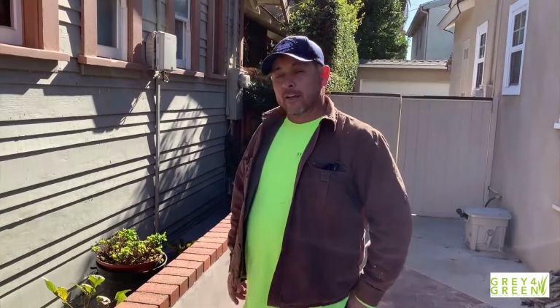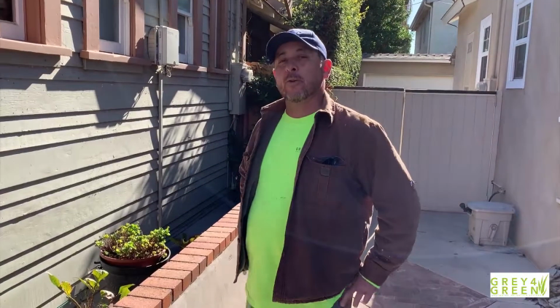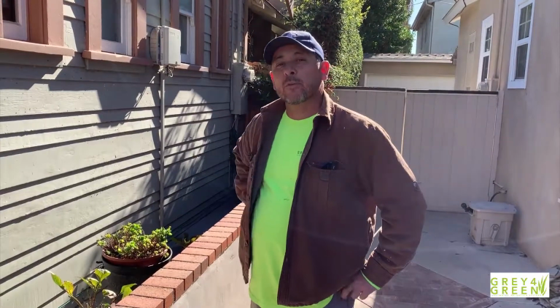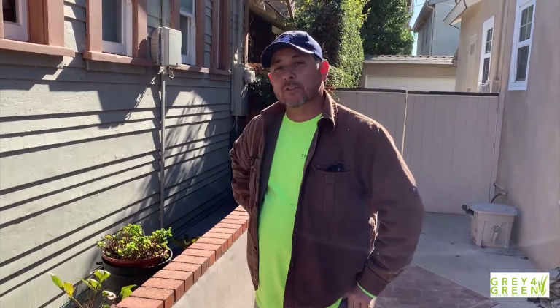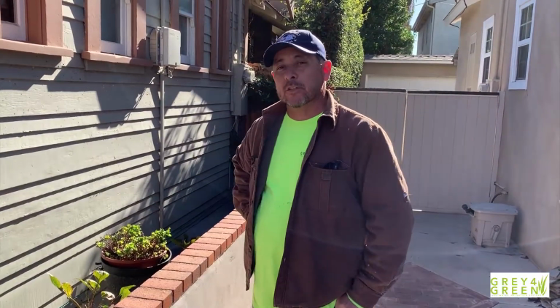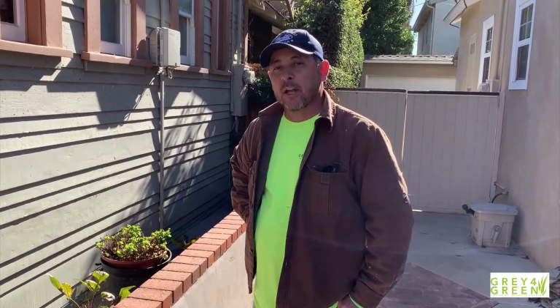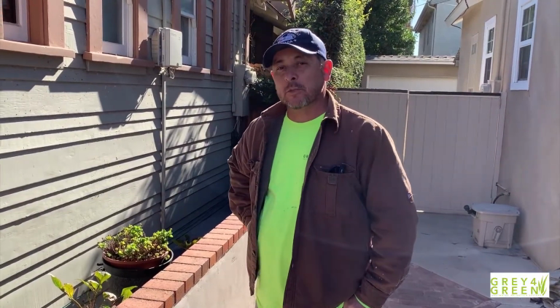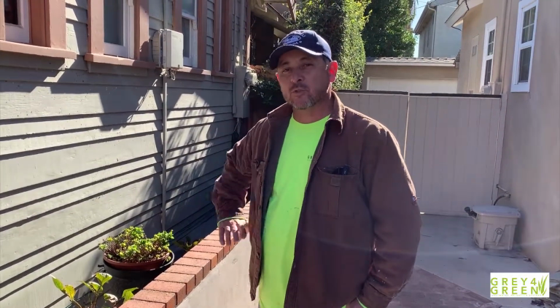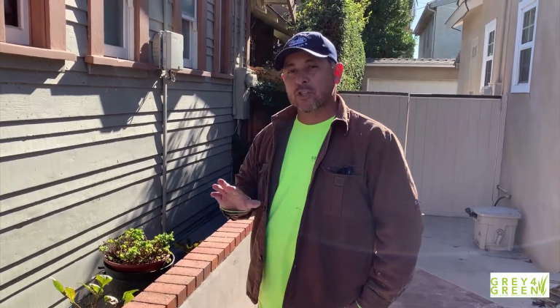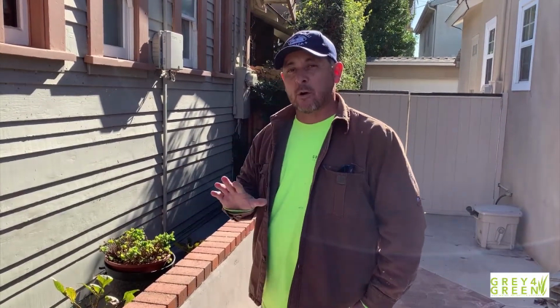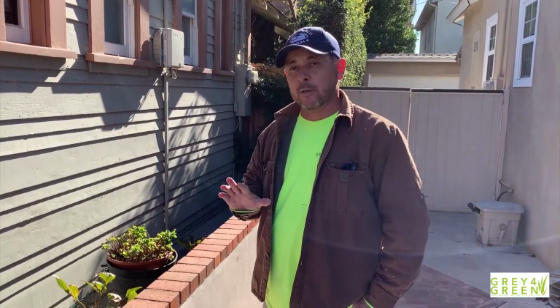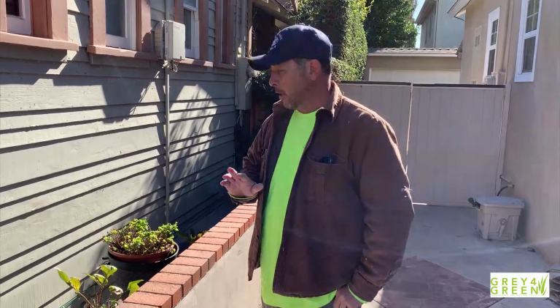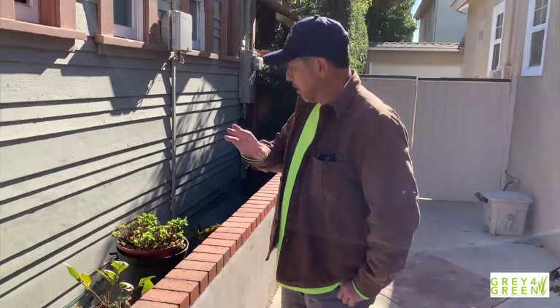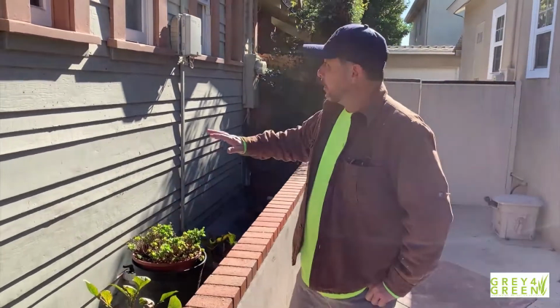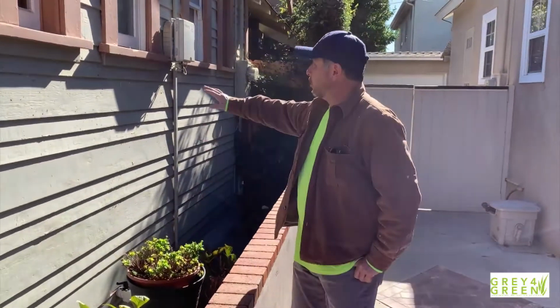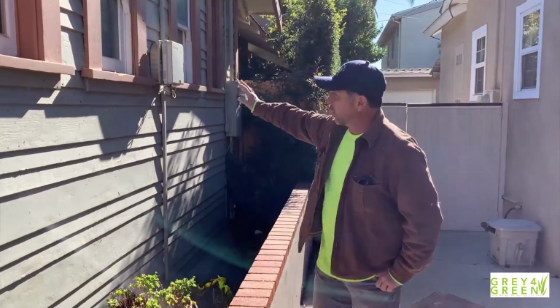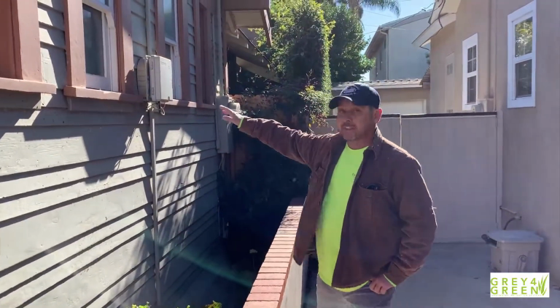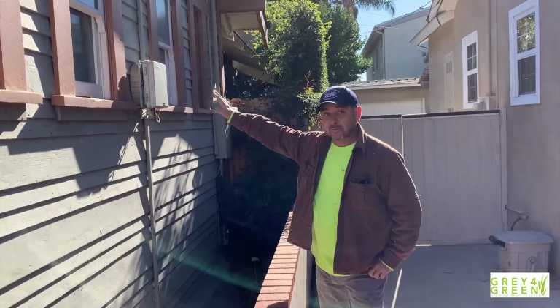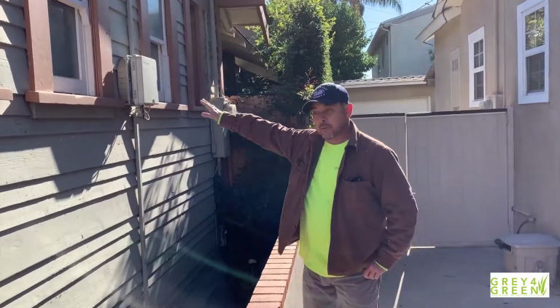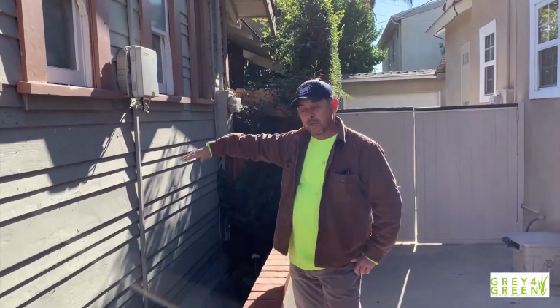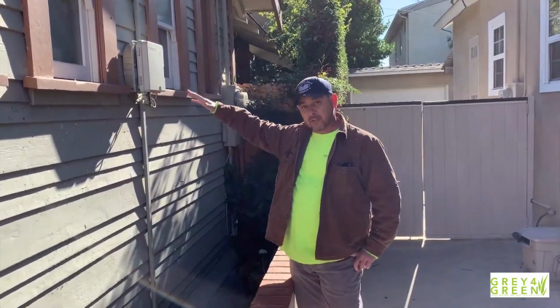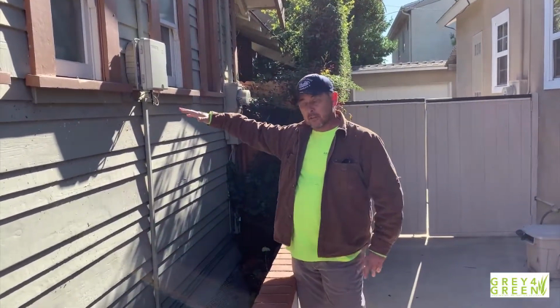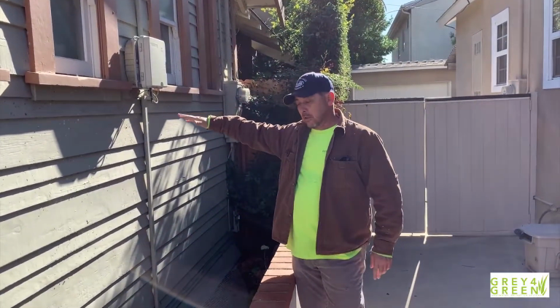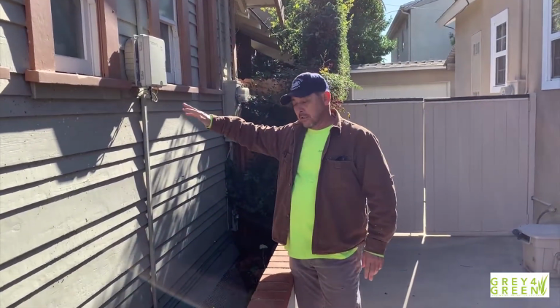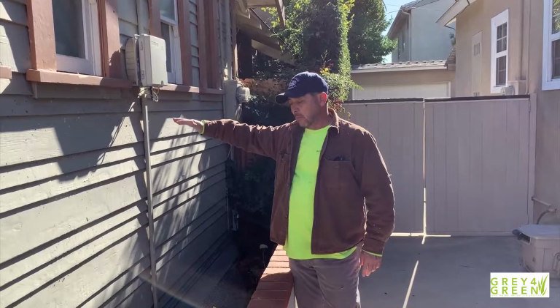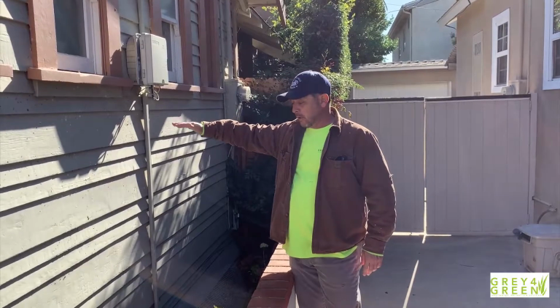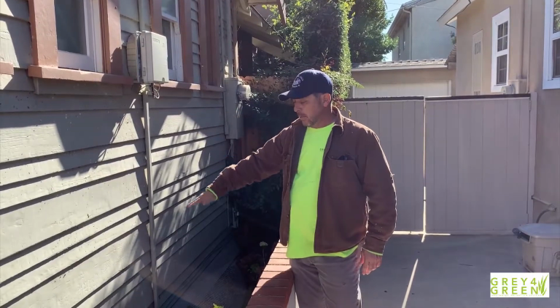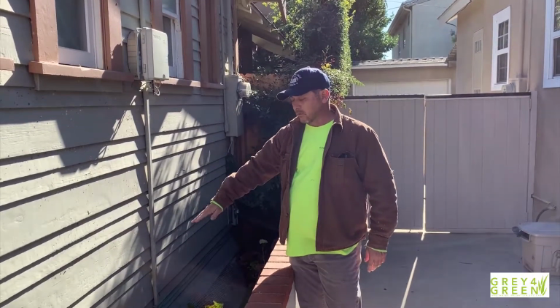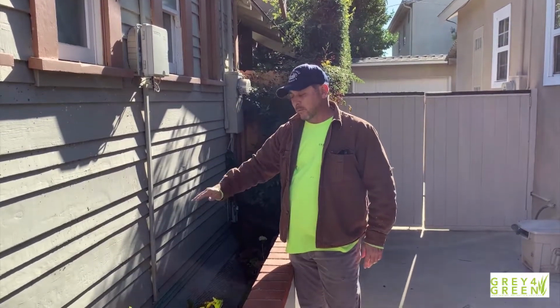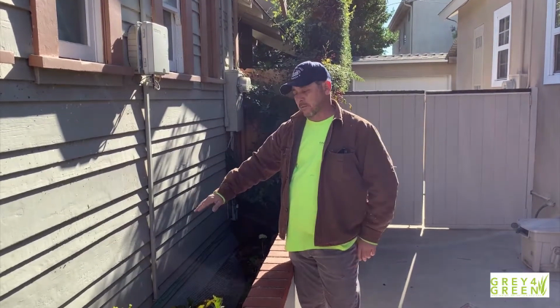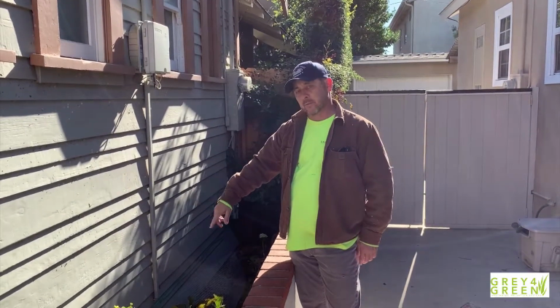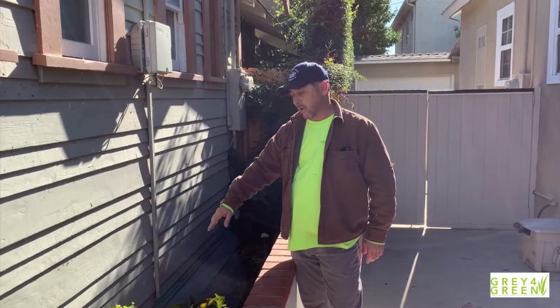Hi, we're at another one of our installs. This one happens to be just strictly shower water. The shower itself is right up here. It's a raised house — about two feet raised from the ground.